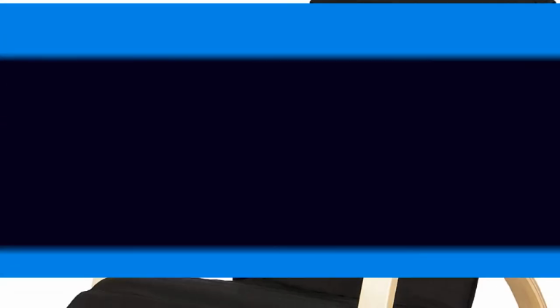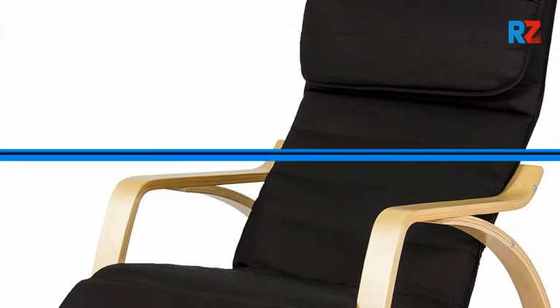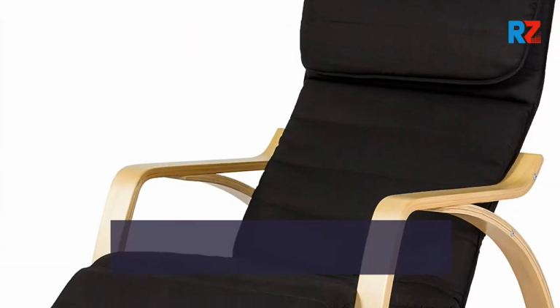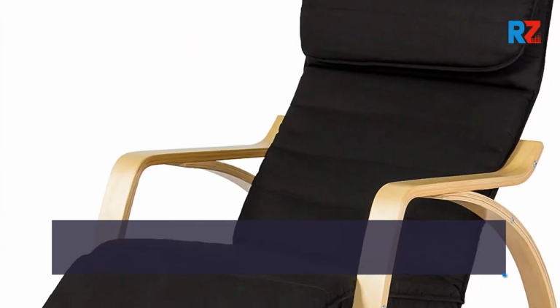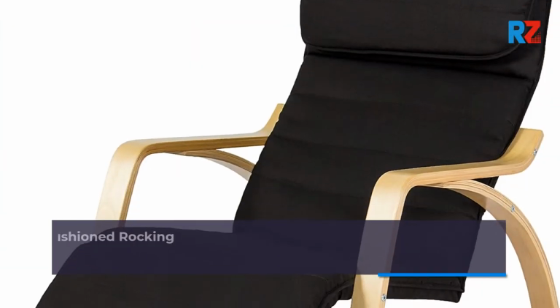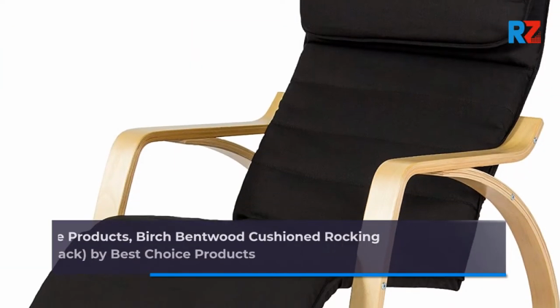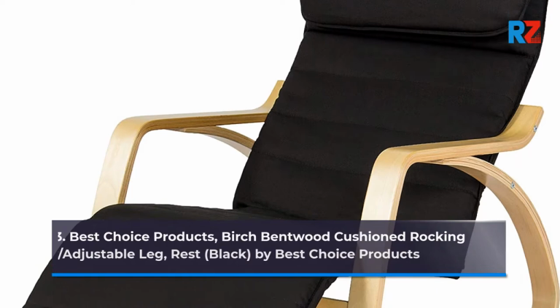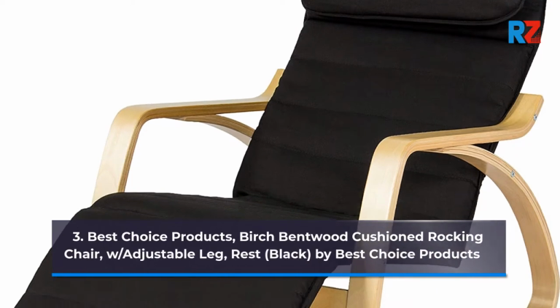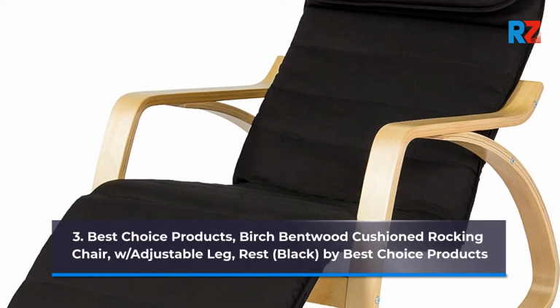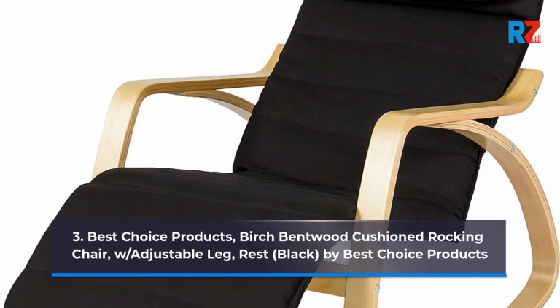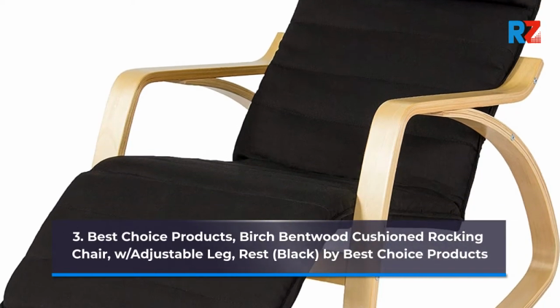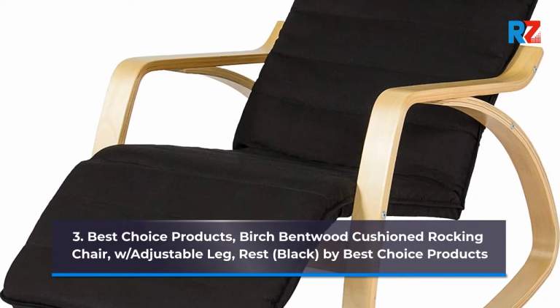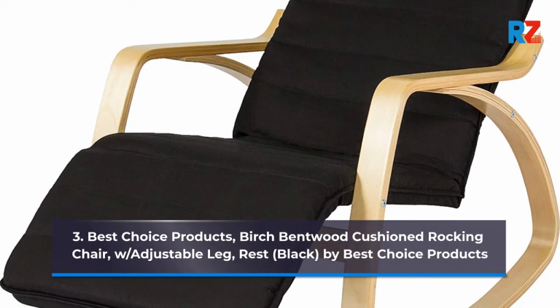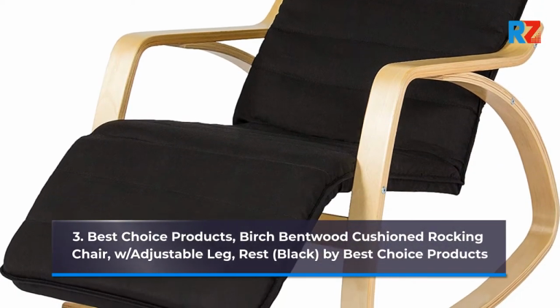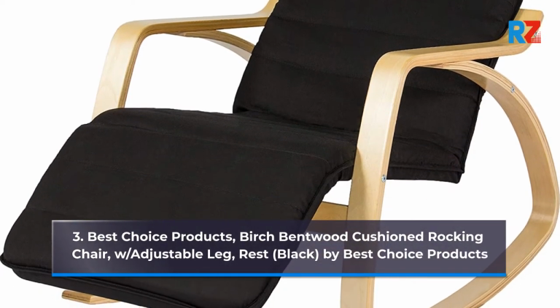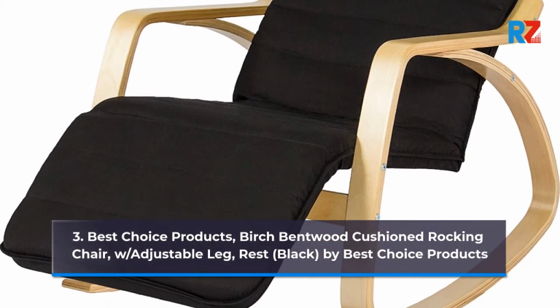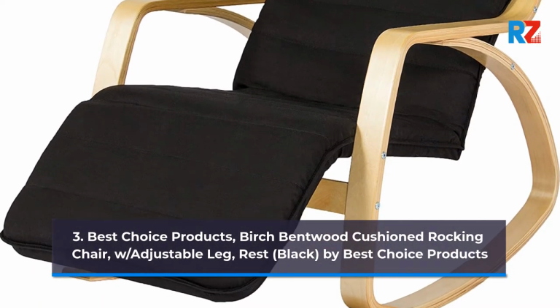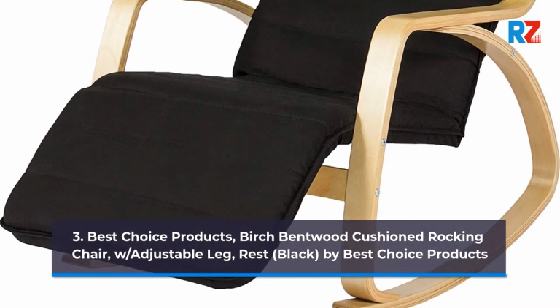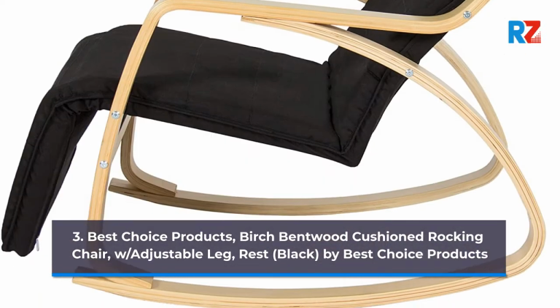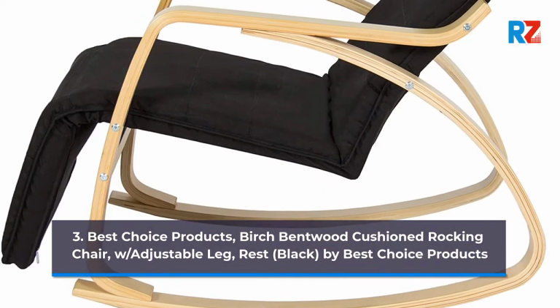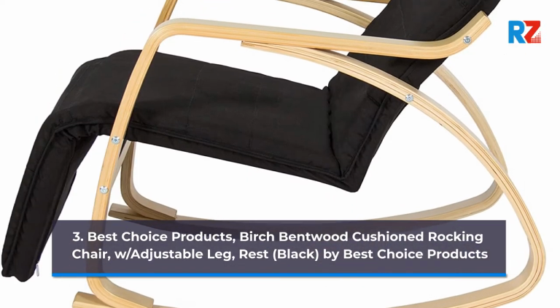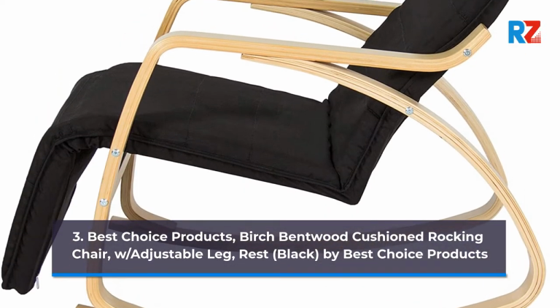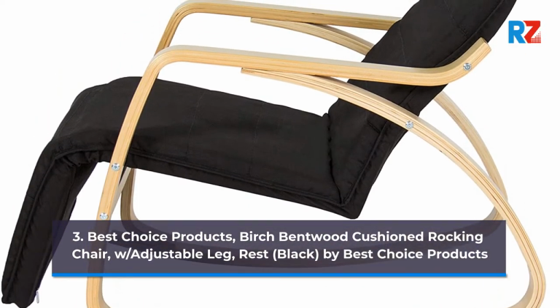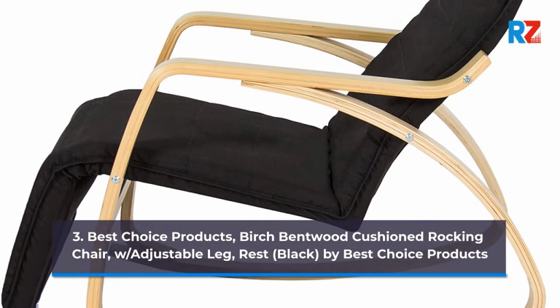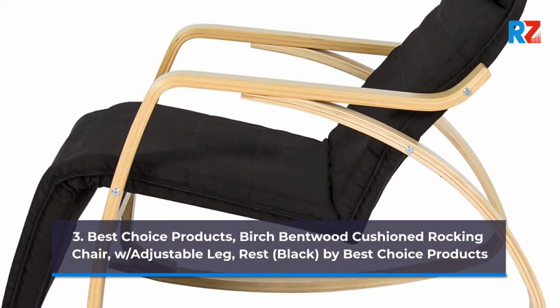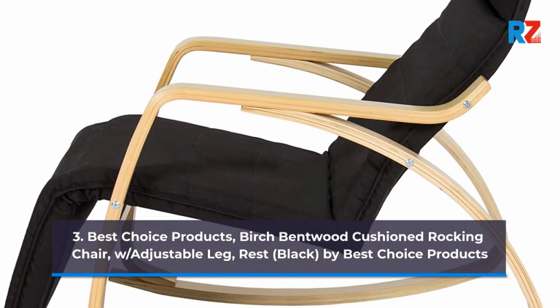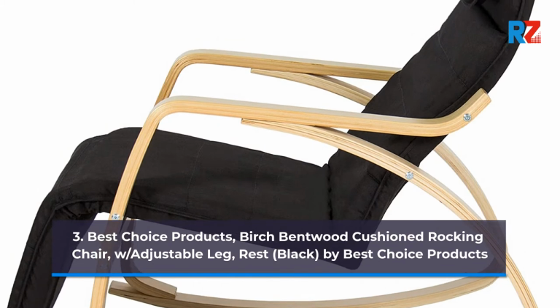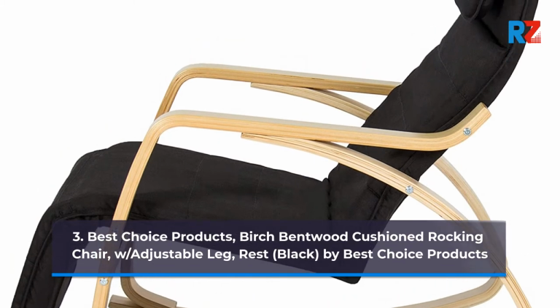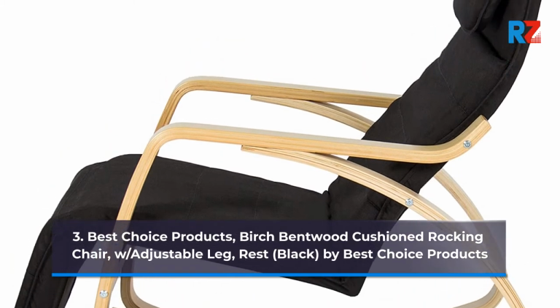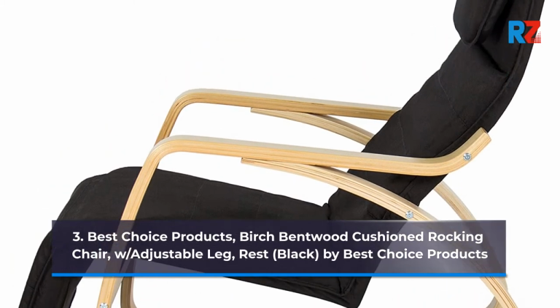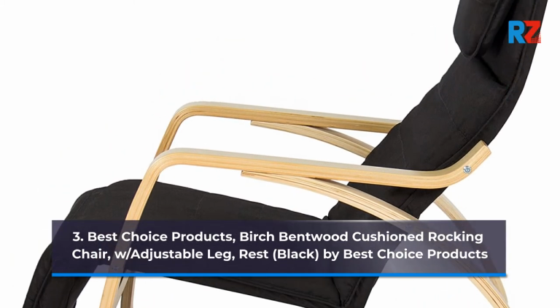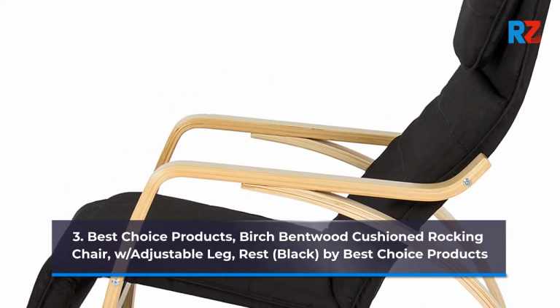3. Best Choice Products Birch Bent Wood Cushion Rocking Chair with Adjustable Leg Rest, Black, by Best Choice Products.